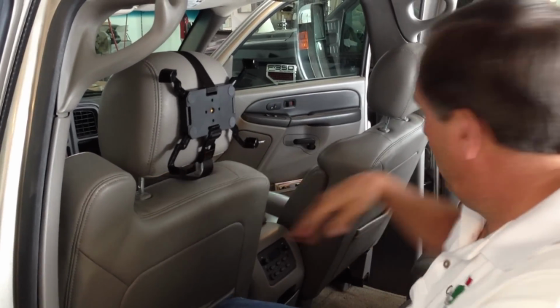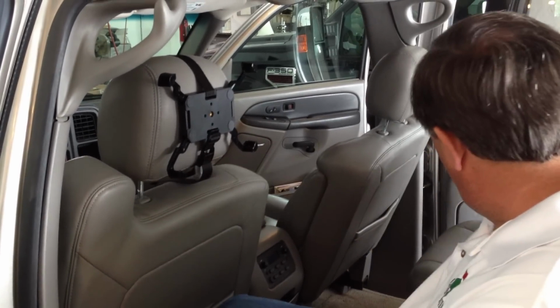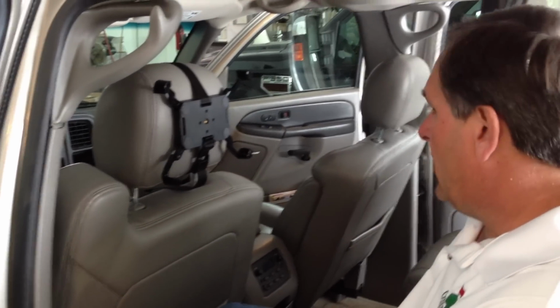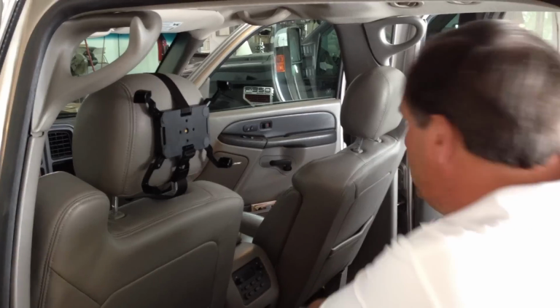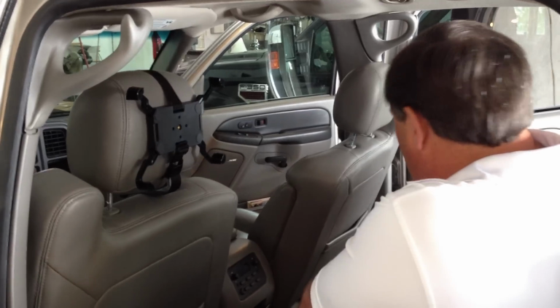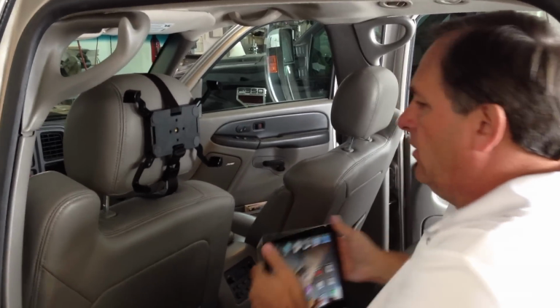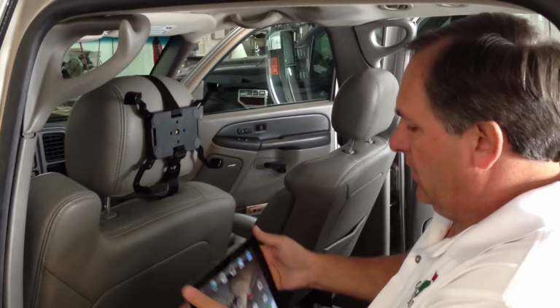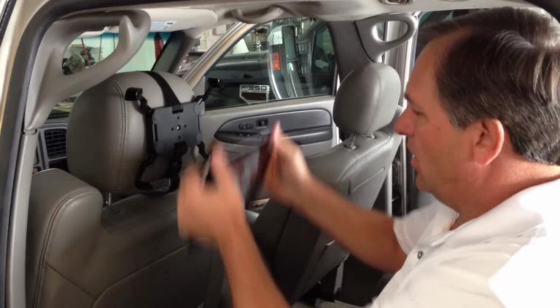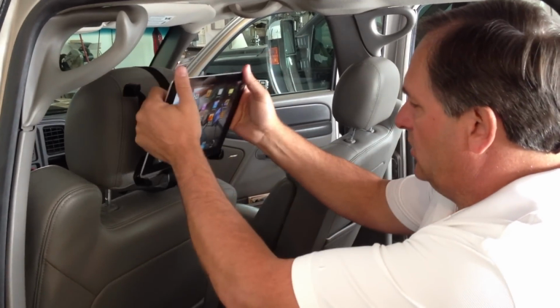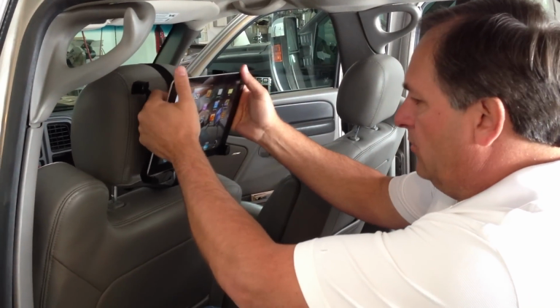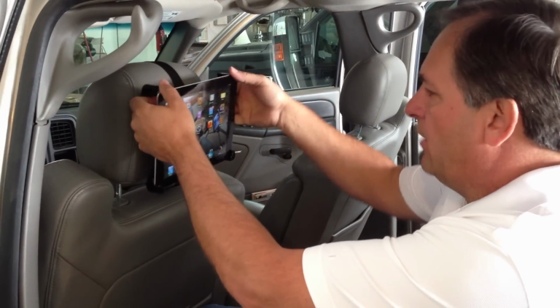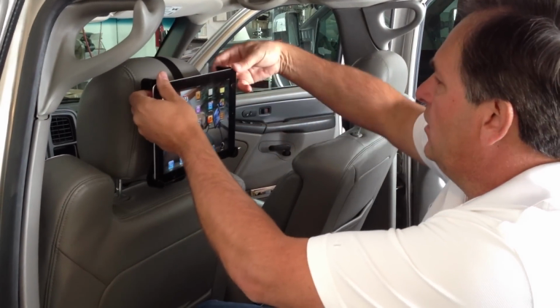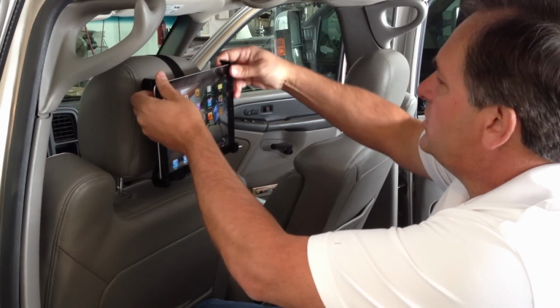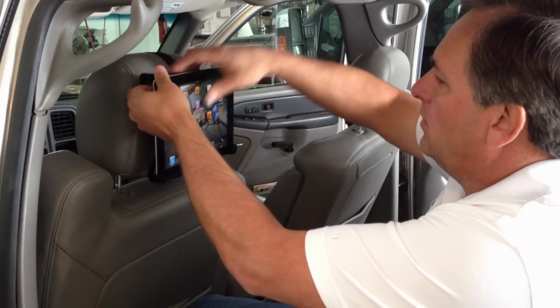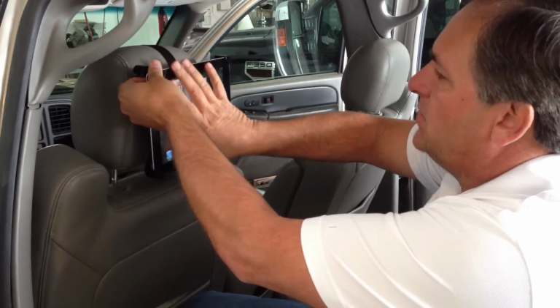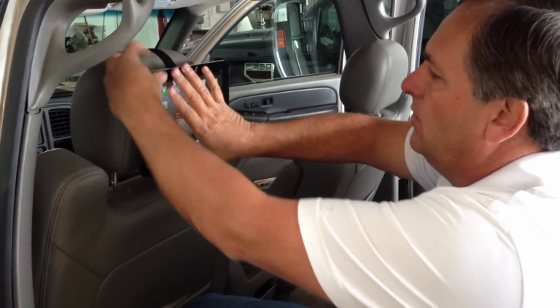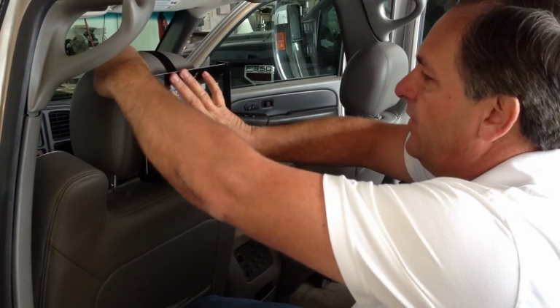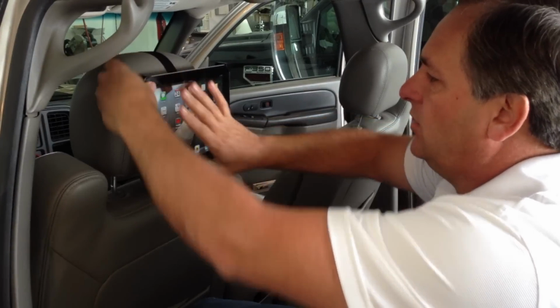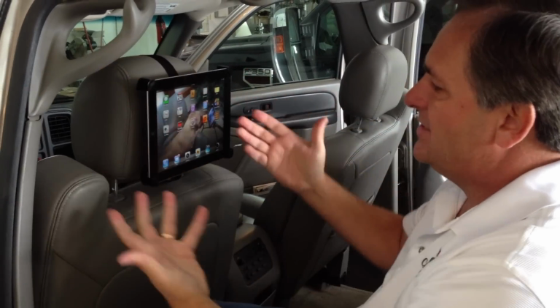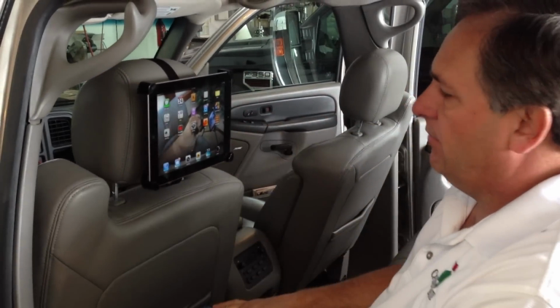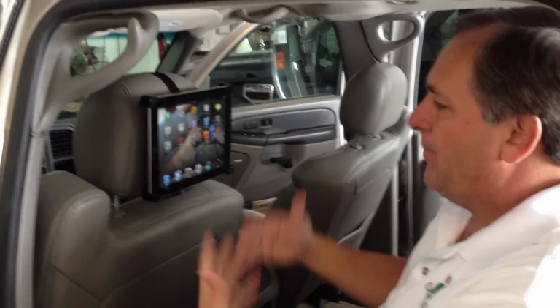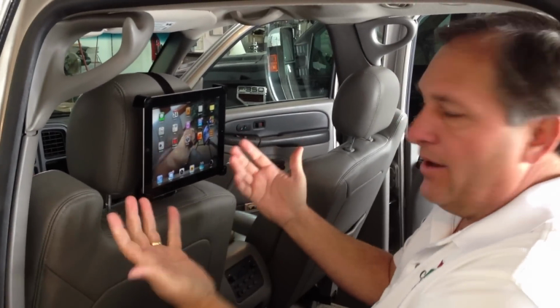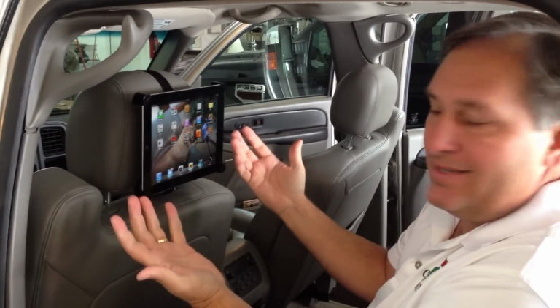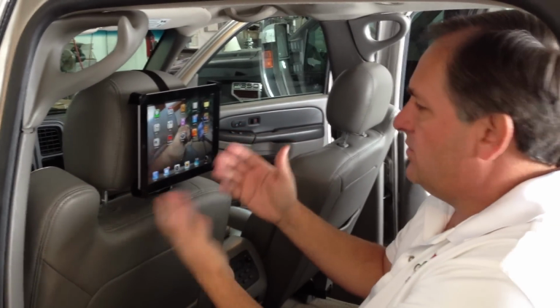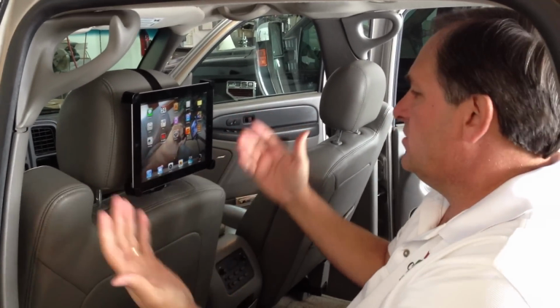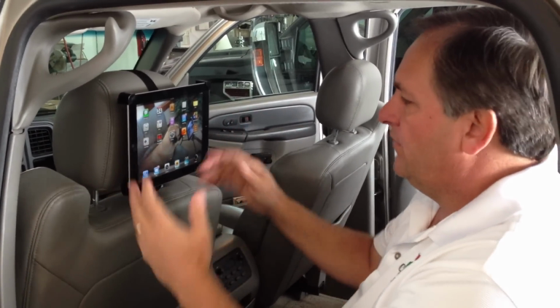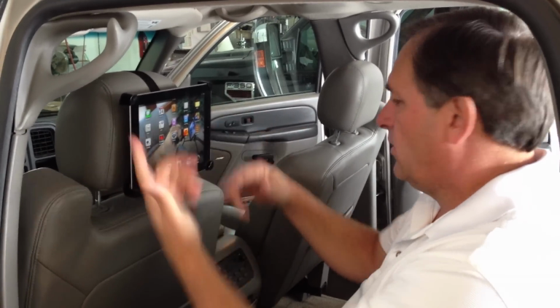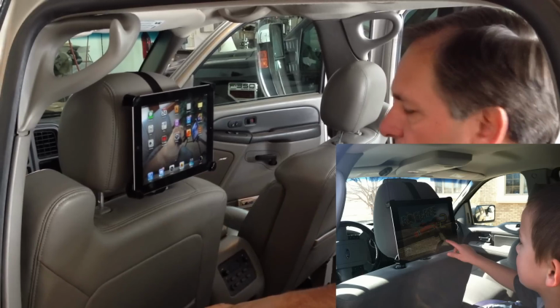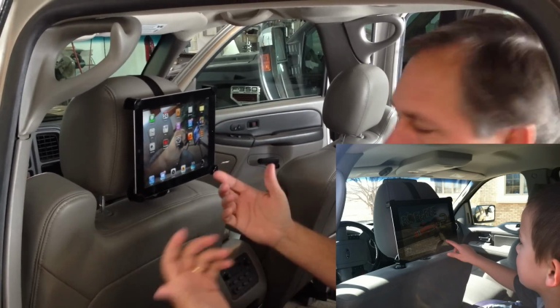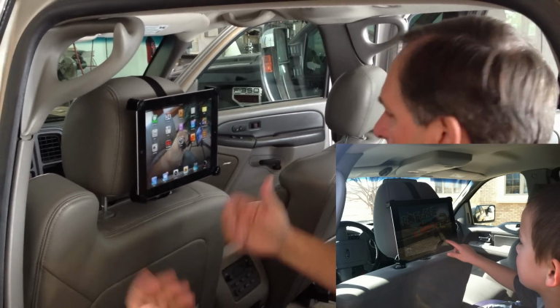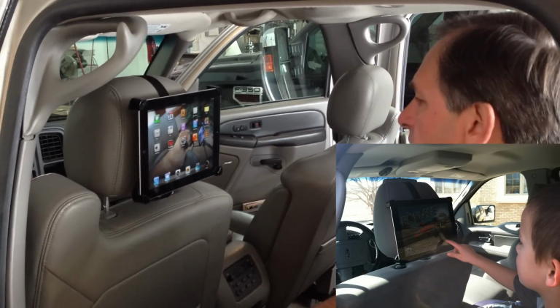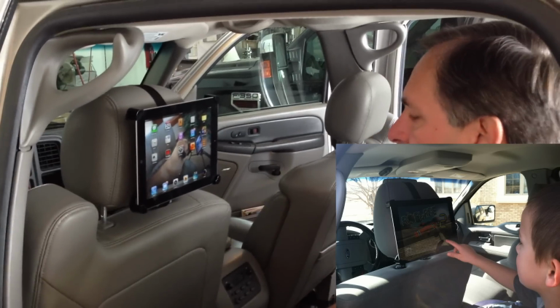You put that underneath there. Now watch how simple it is to put your iPad in. All you have to do is put your iPad in, pull the spring-loaded arms like so, and they secure nice and tight around your iPad. Now it's real easy to watch videos, do movies, work in the car — whatever it is that you need to do.